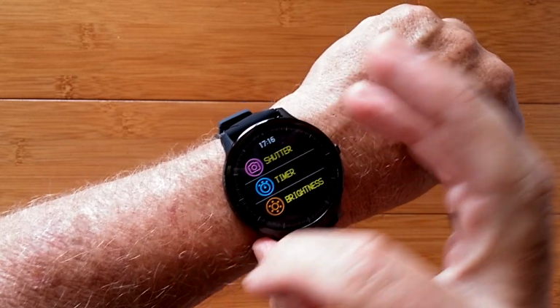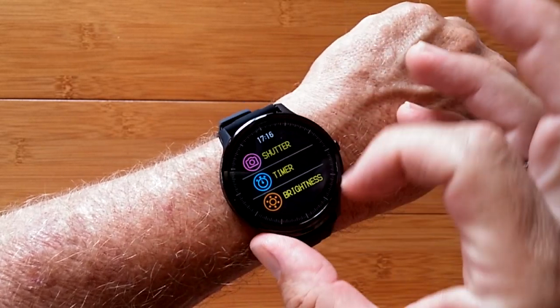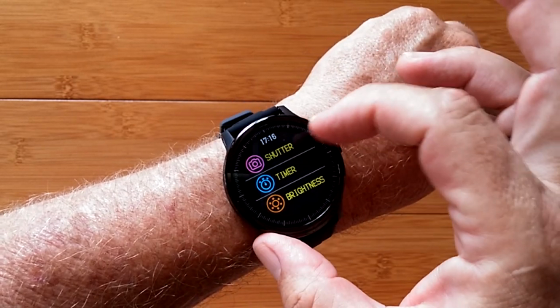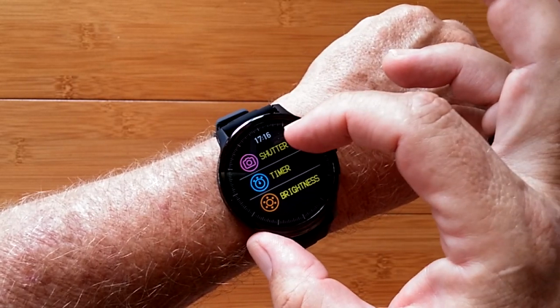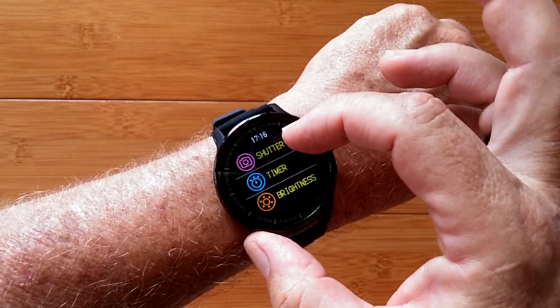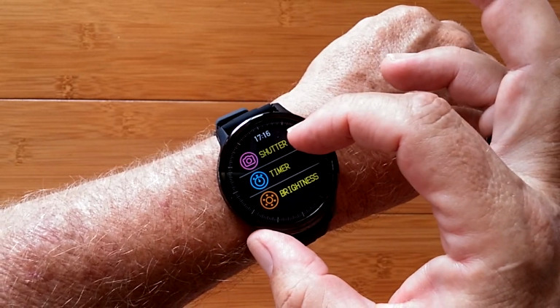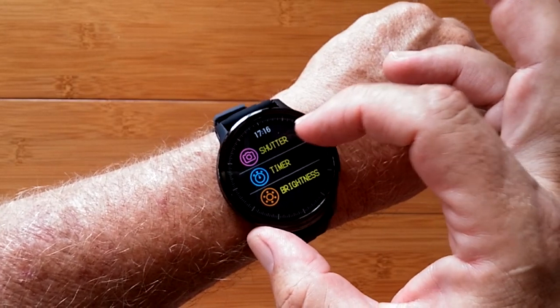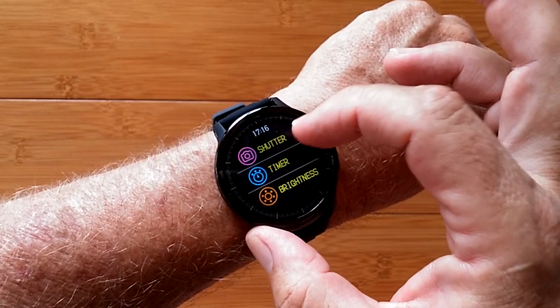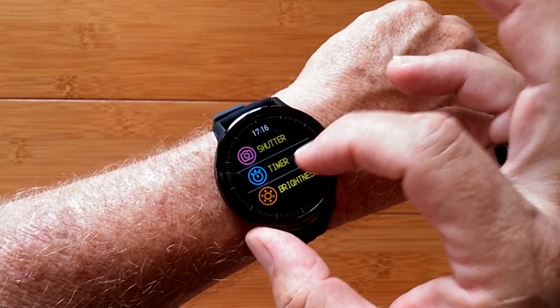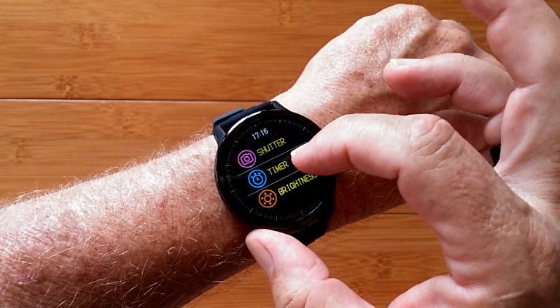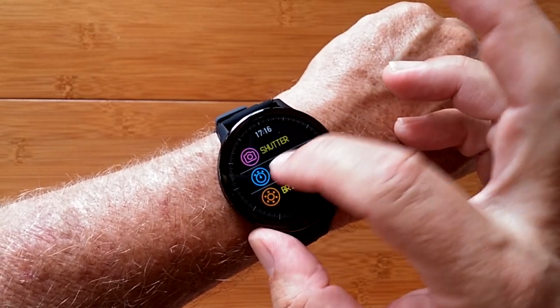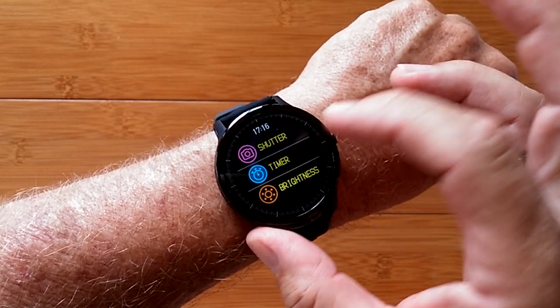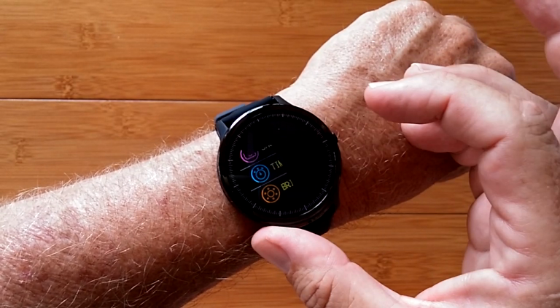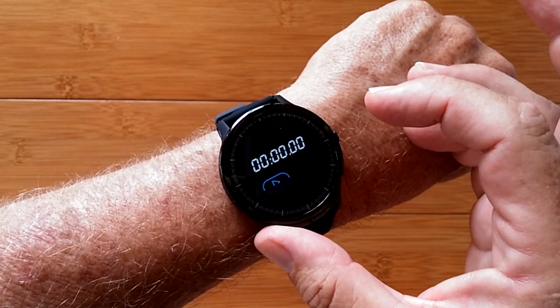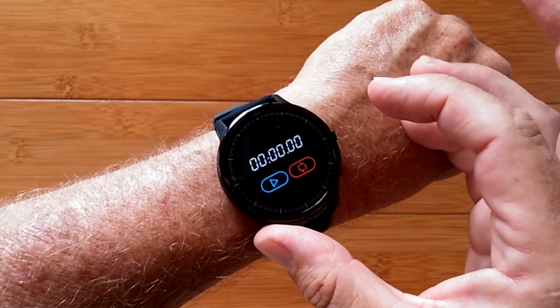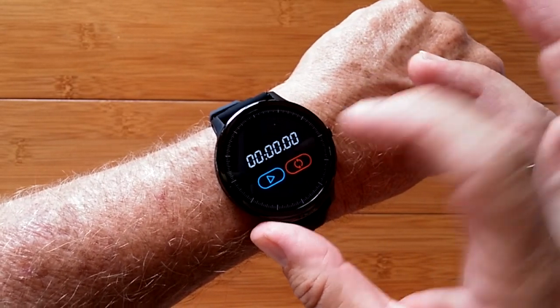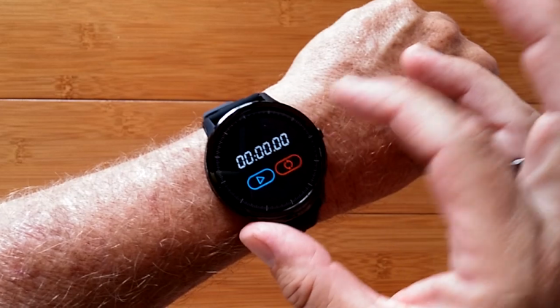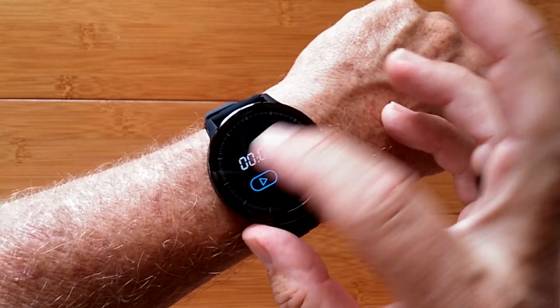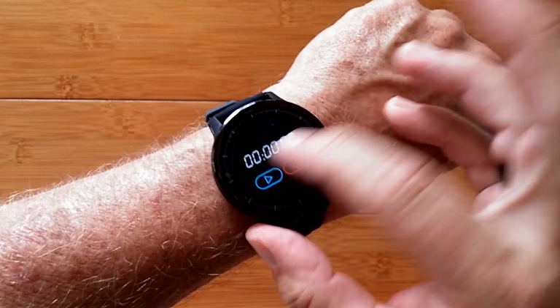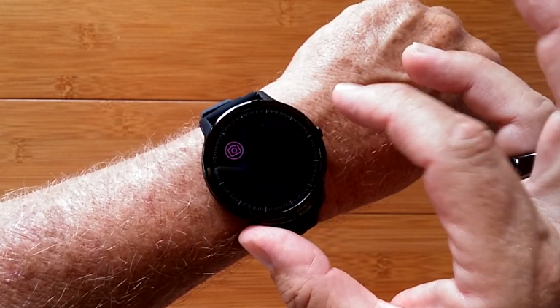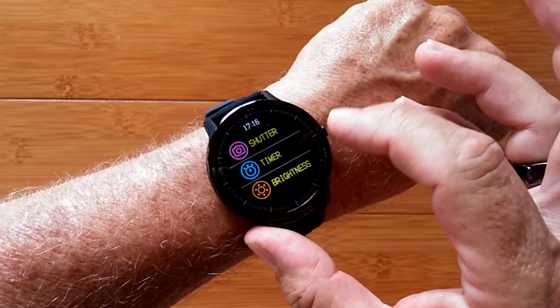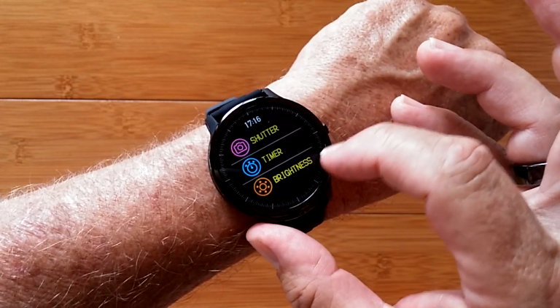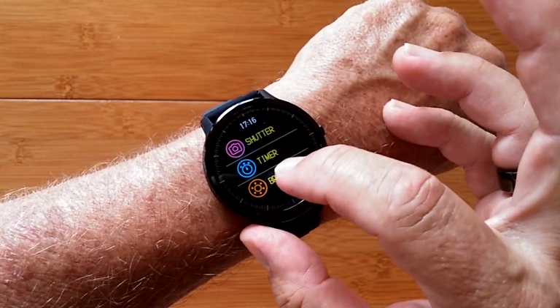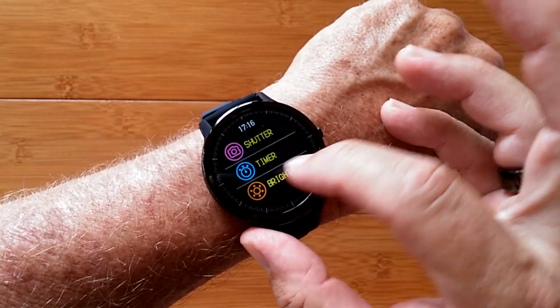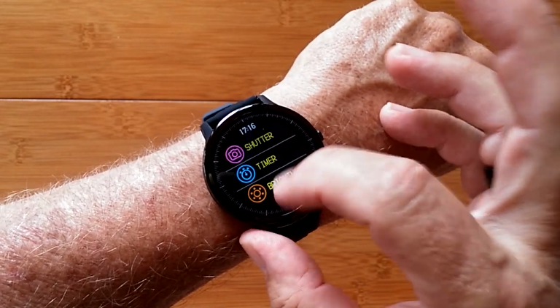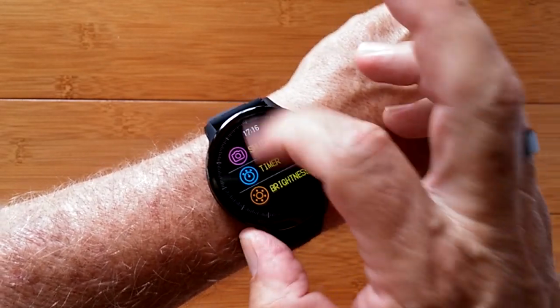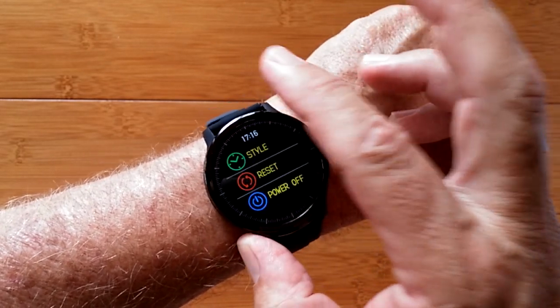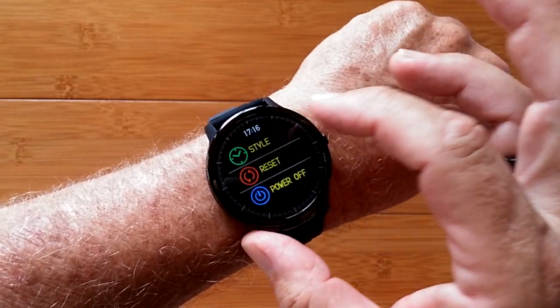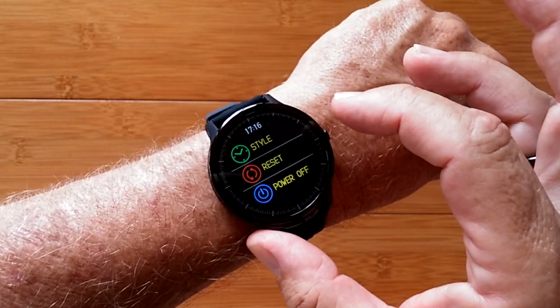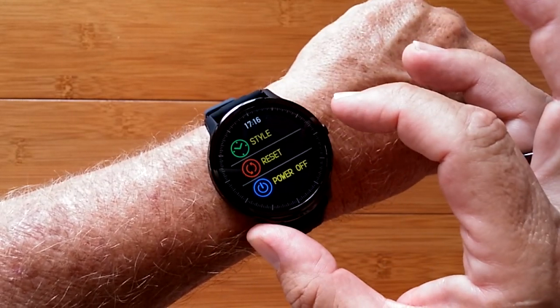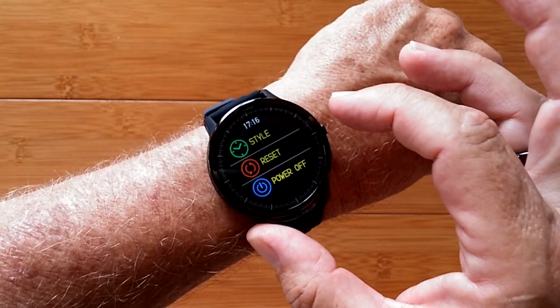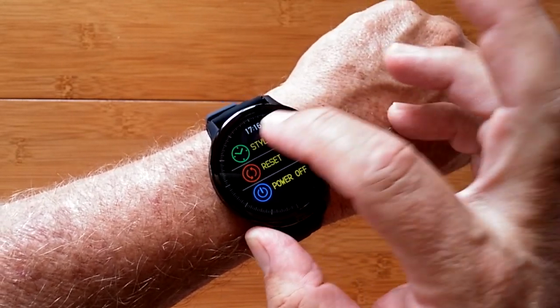Over here, you can trigger a remote shutter, you can start a timer for the device, and you can adjust the brightness at several different levels.